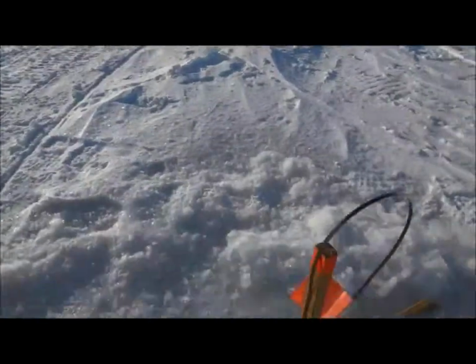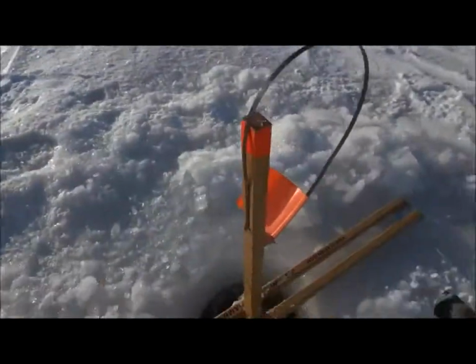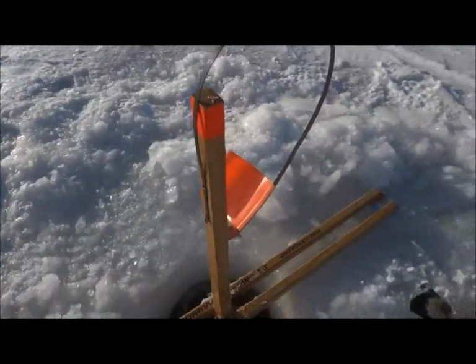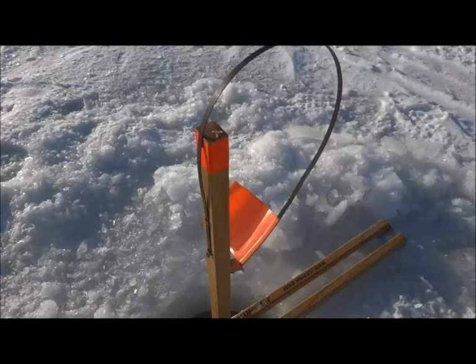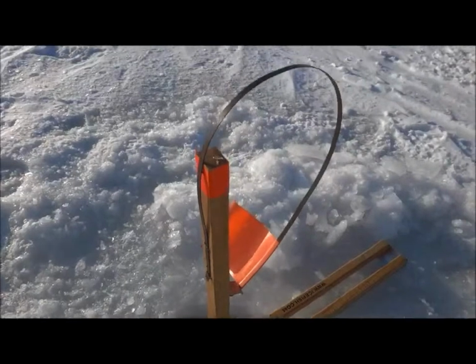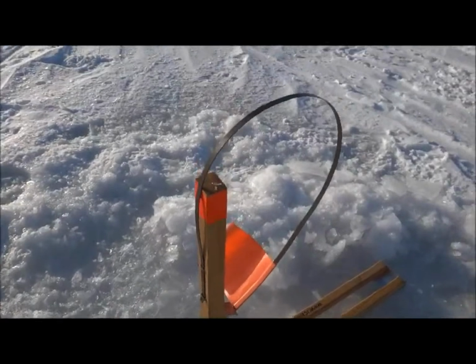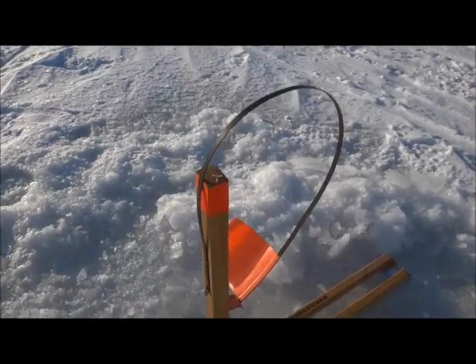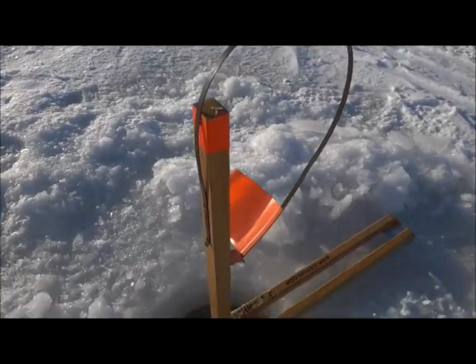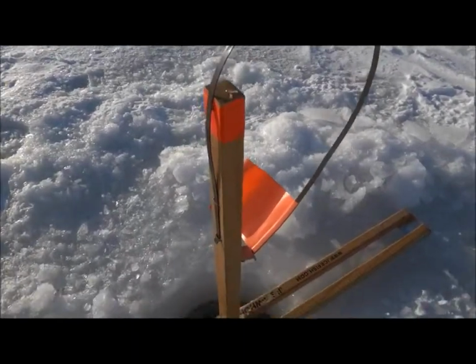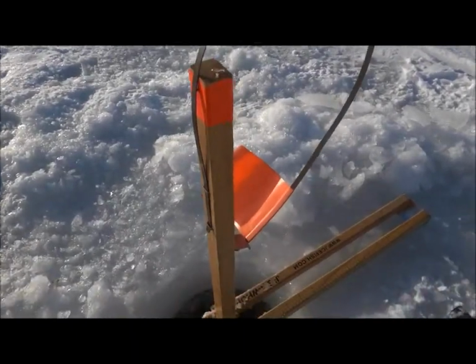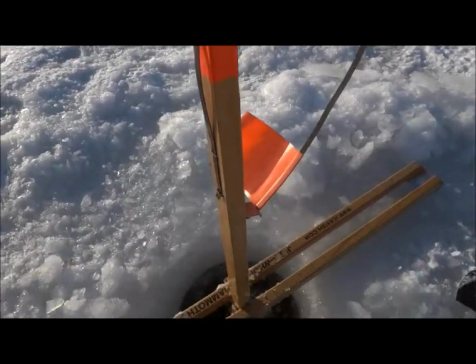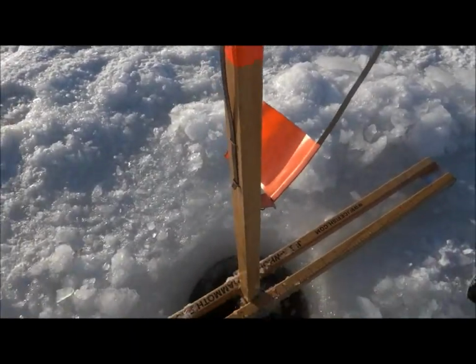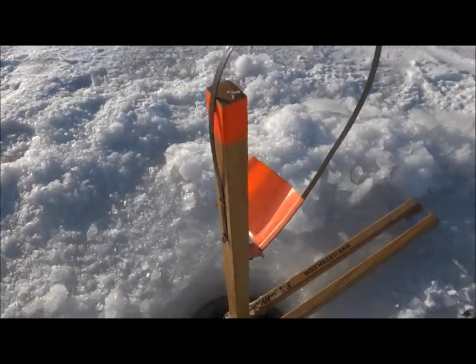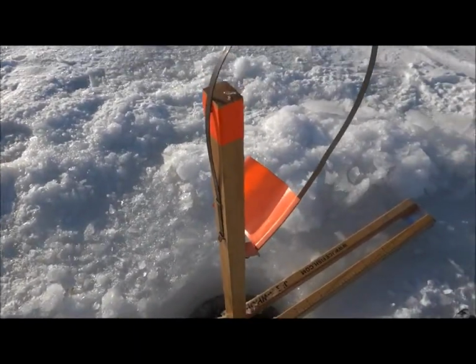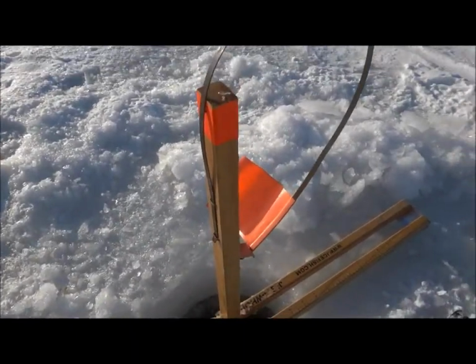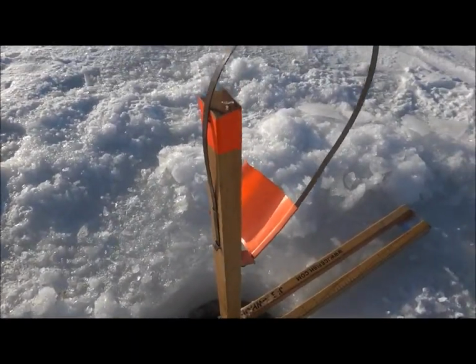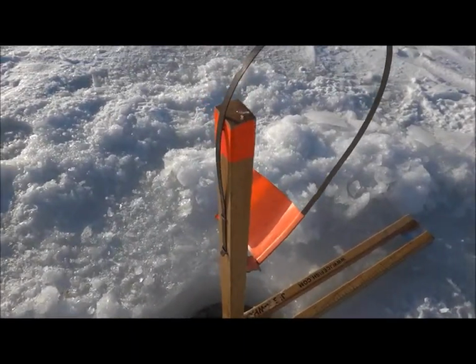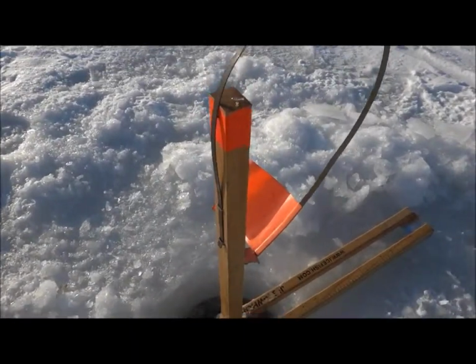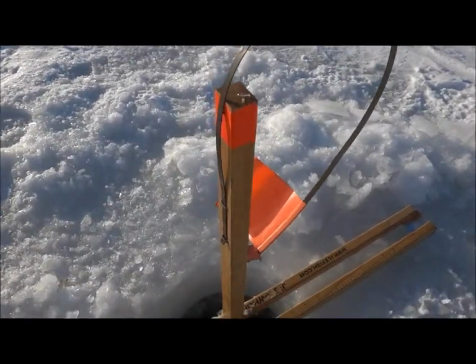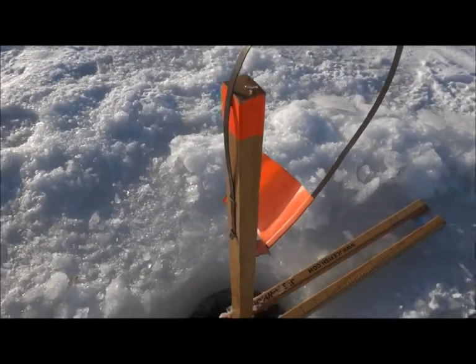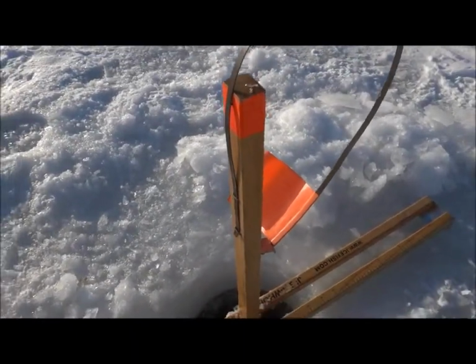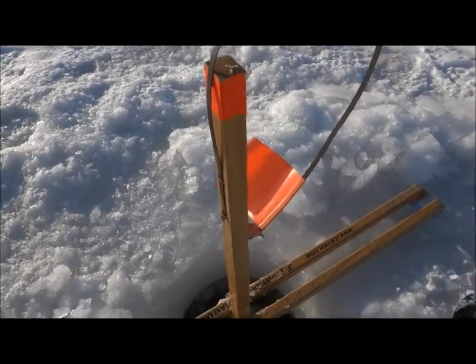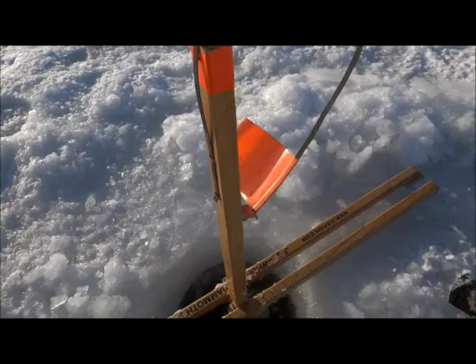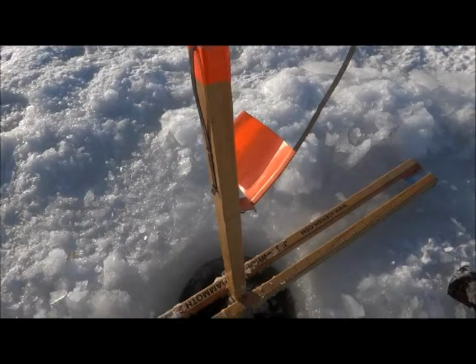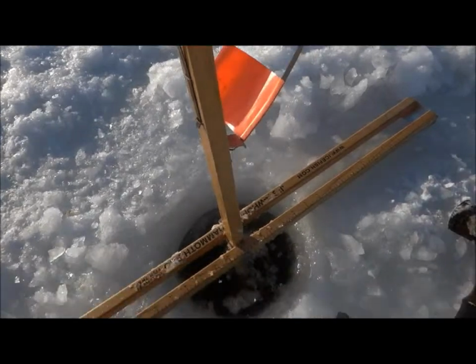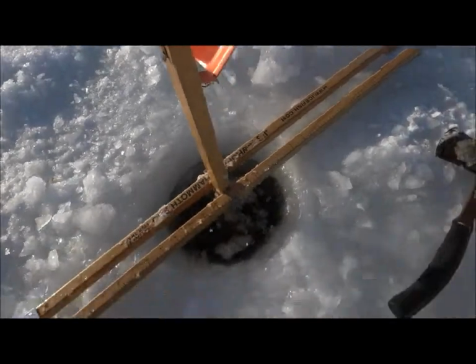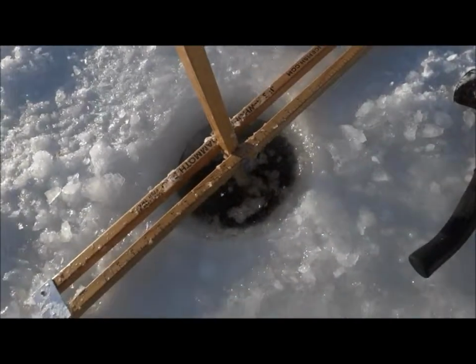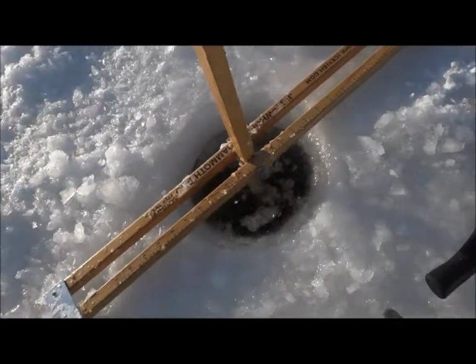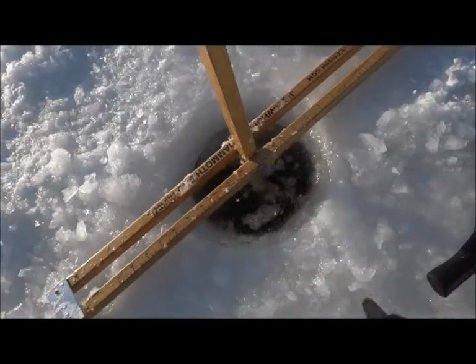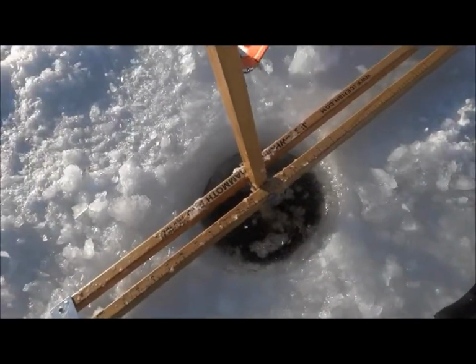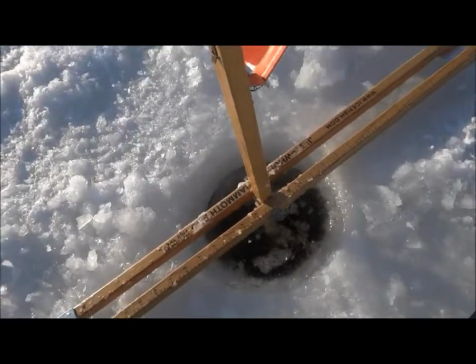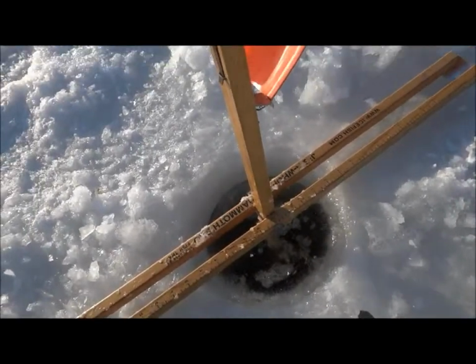This is an upper trap. Actually there's no difference between an upper and a lower trap. We call them uppers because this one is just below the surface, about three feet down.